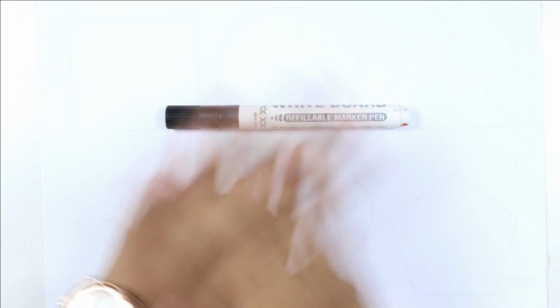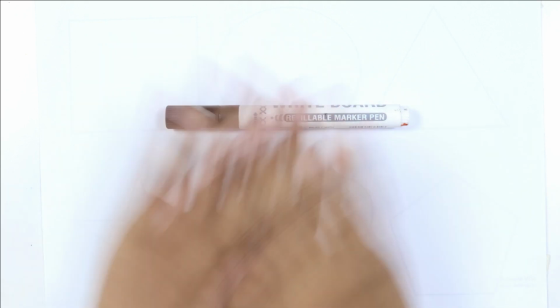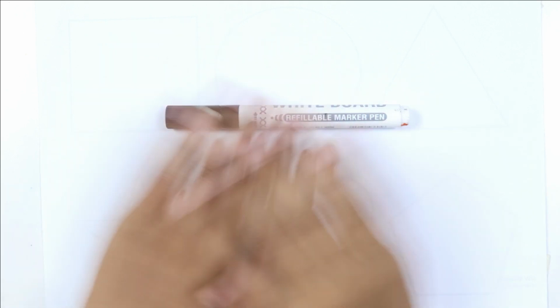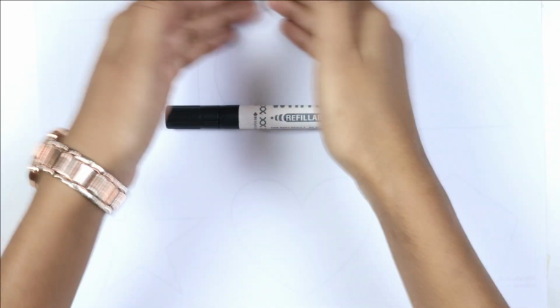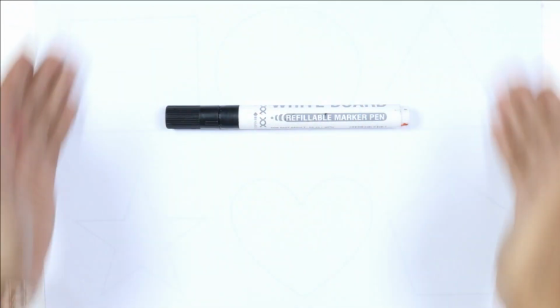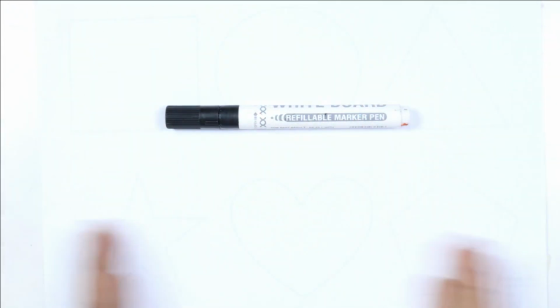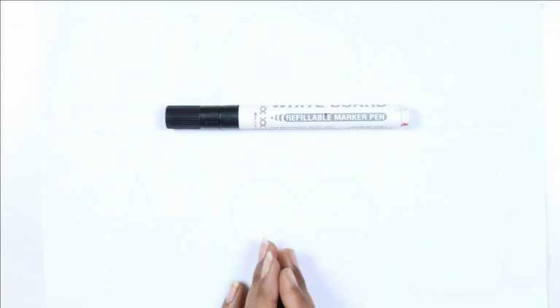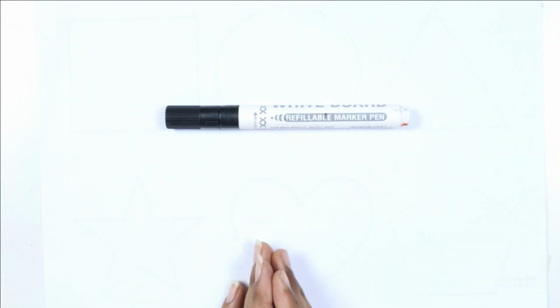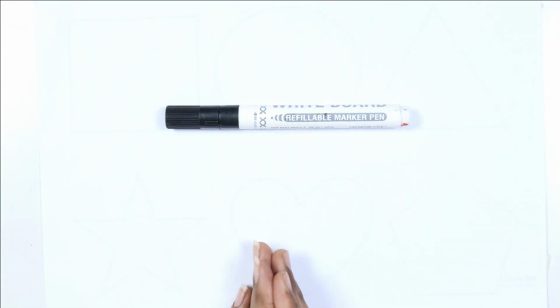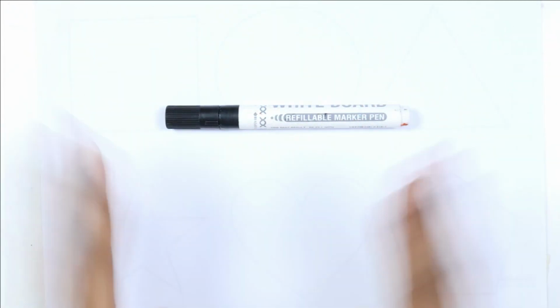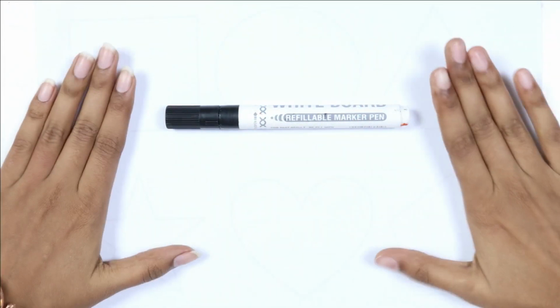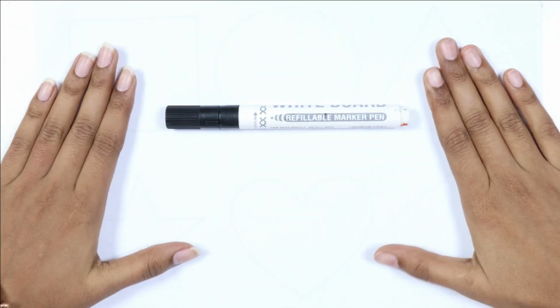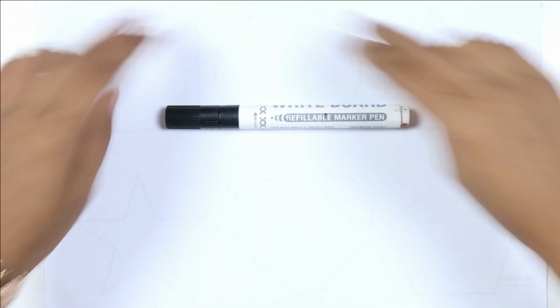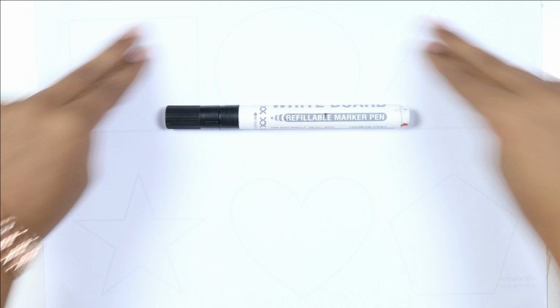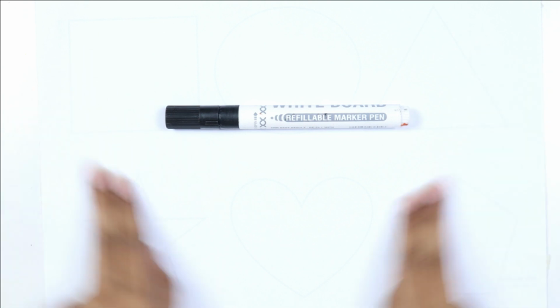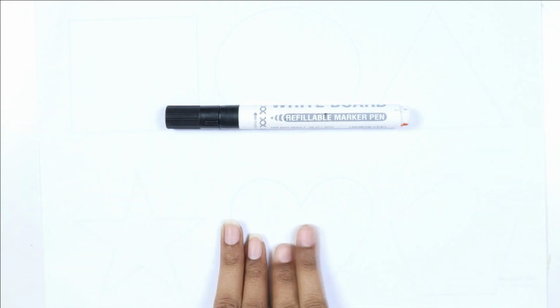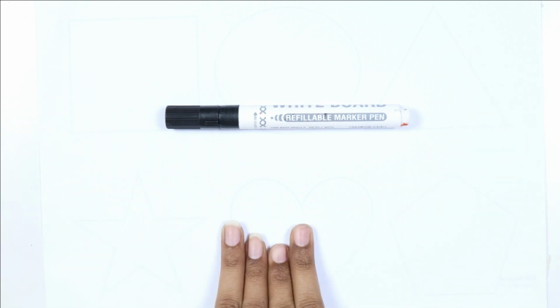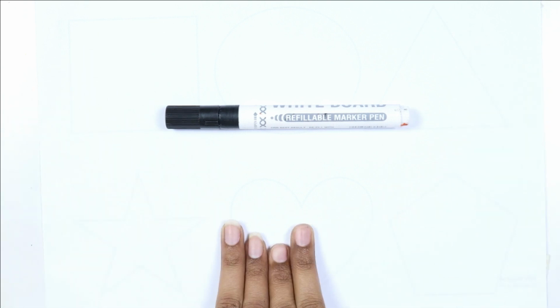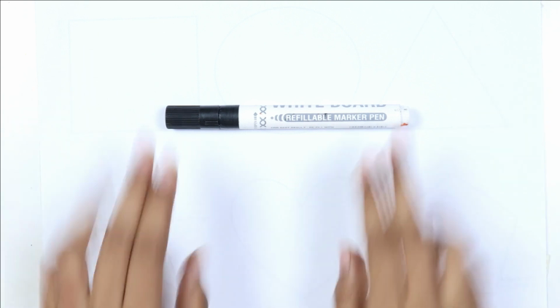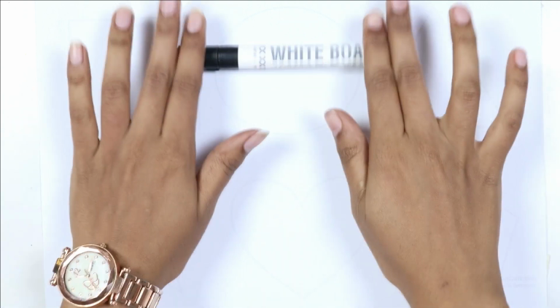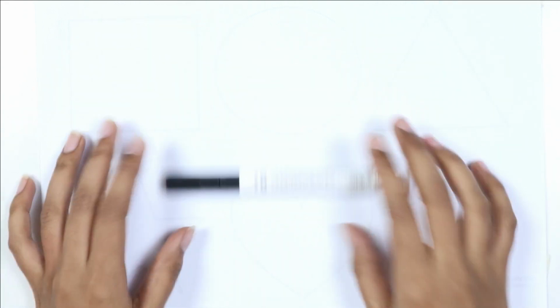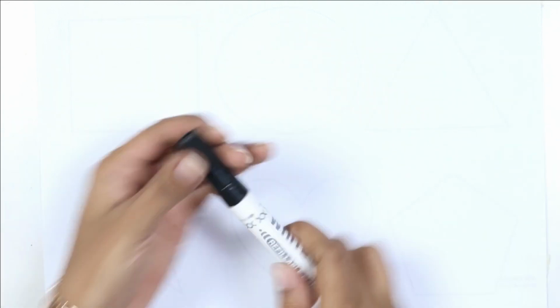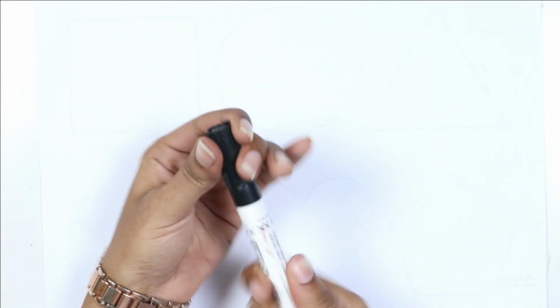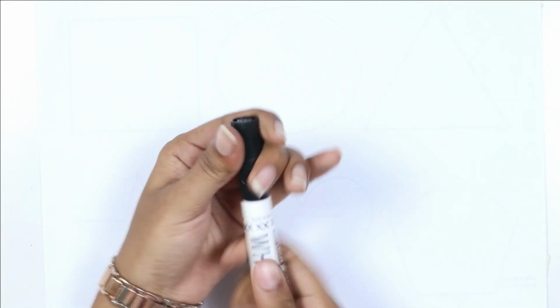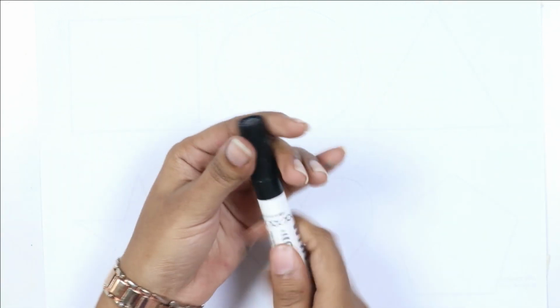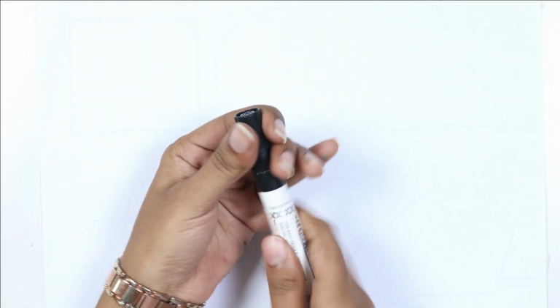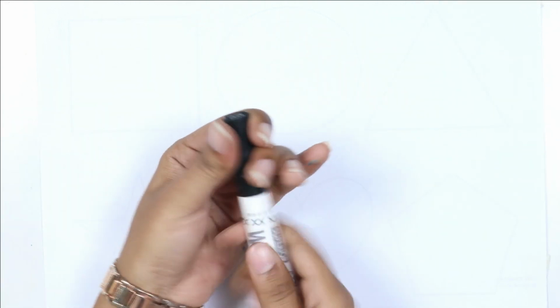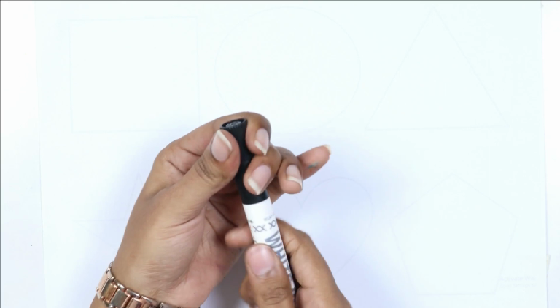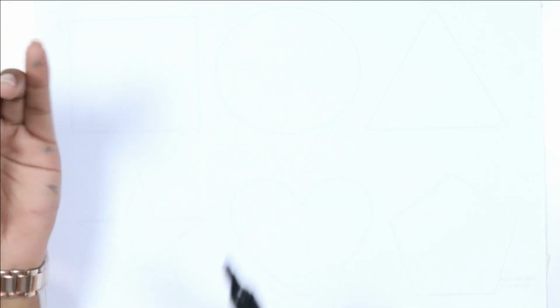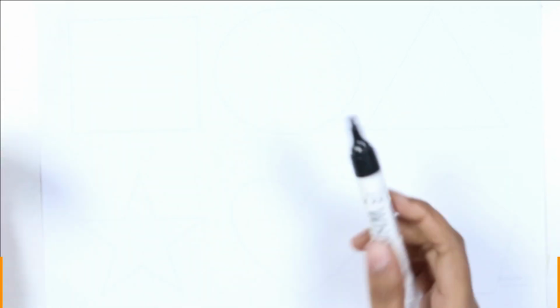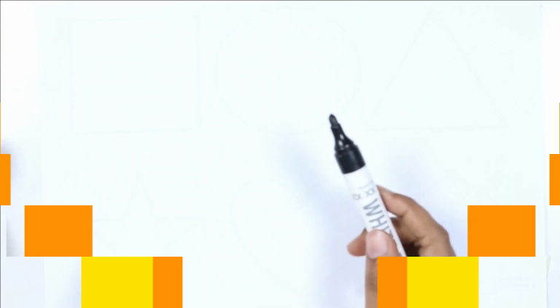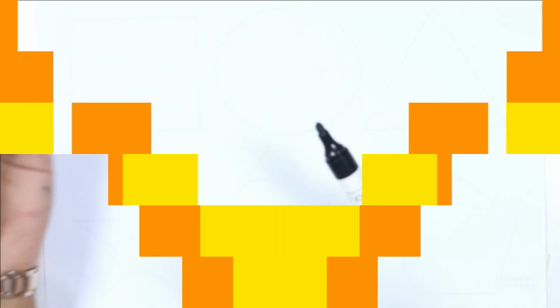Hello kids, welcome to our cute cute study! Let's learn and draw some 2D shapes. This is the black color — which color, kids? Black color.